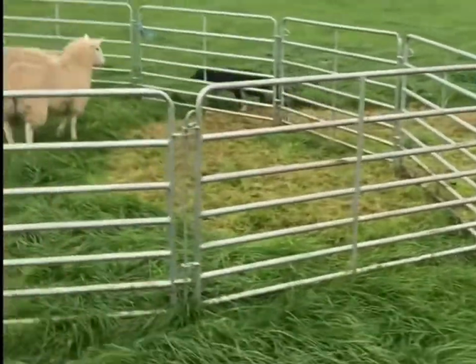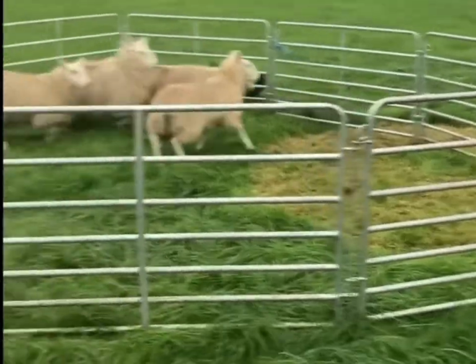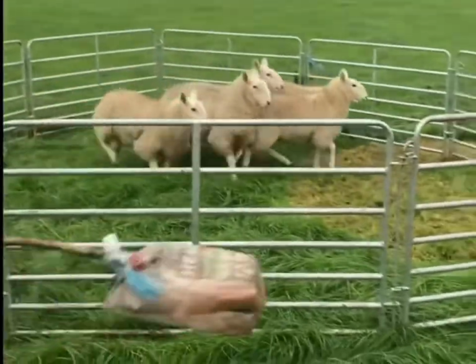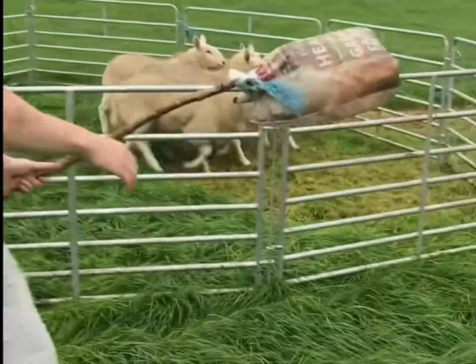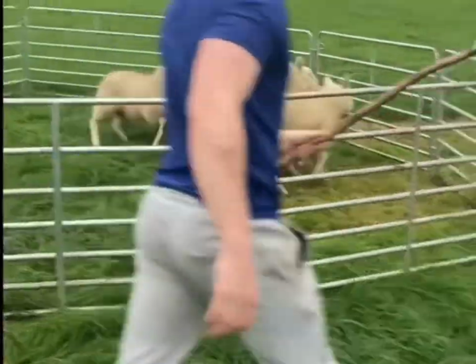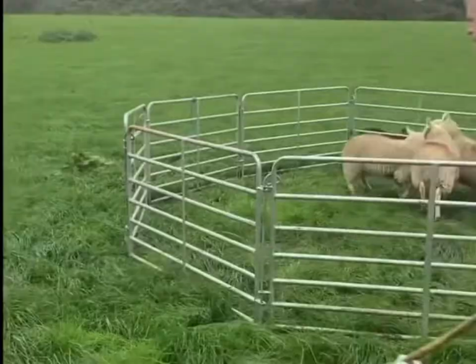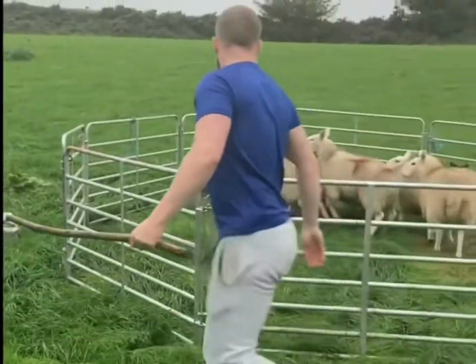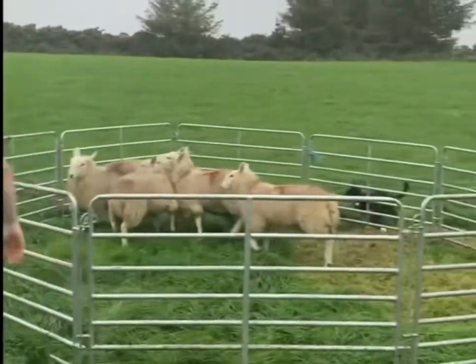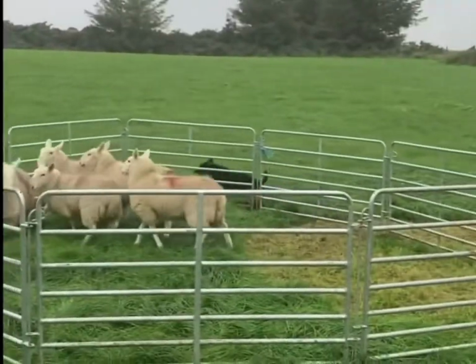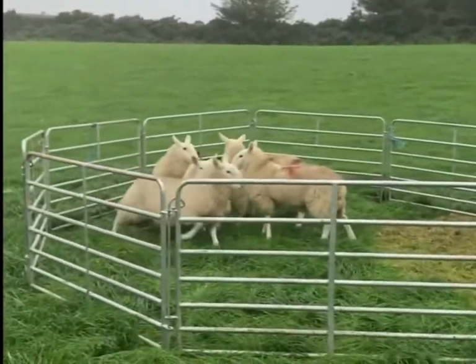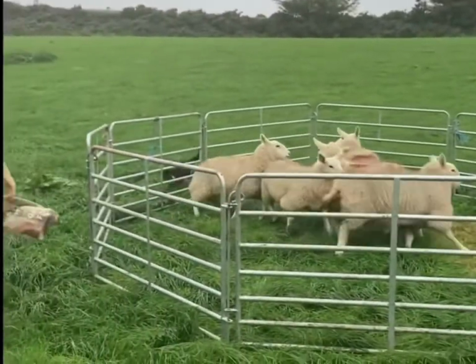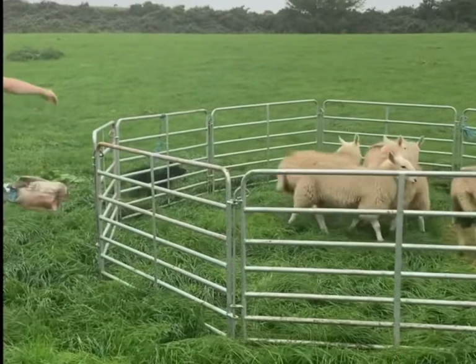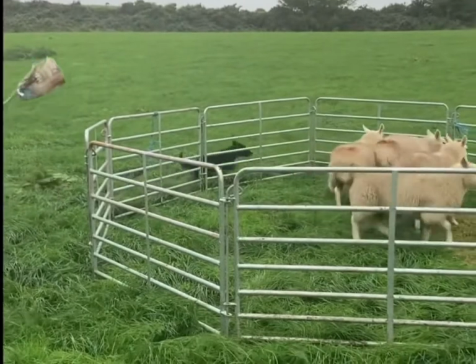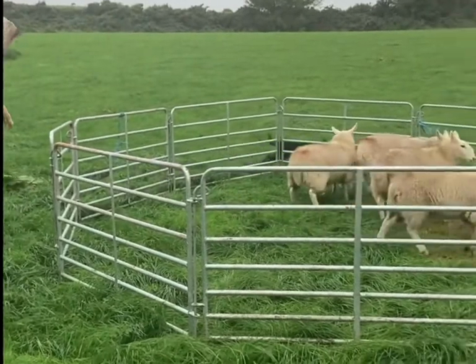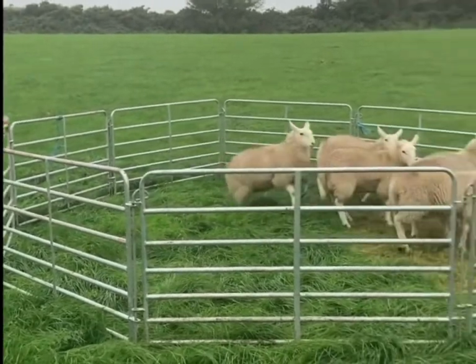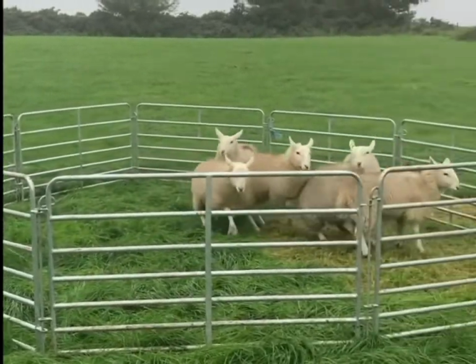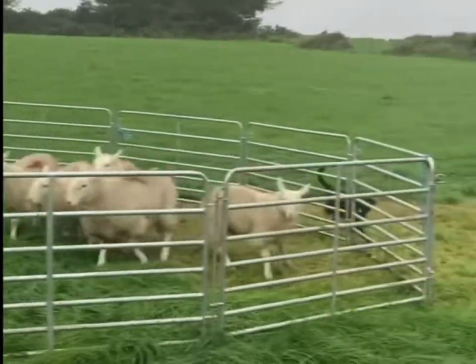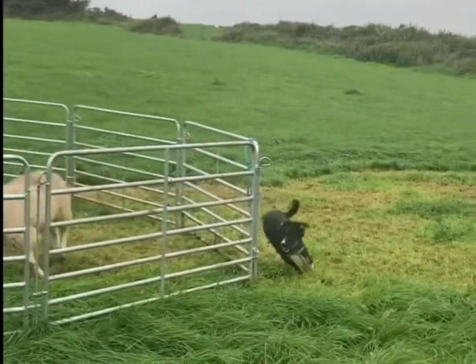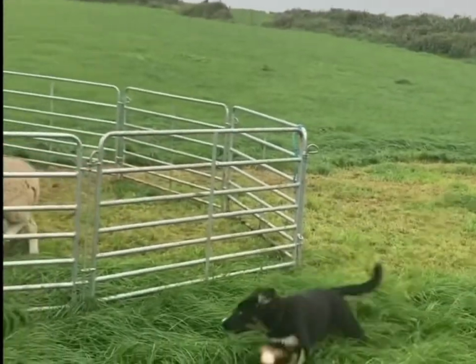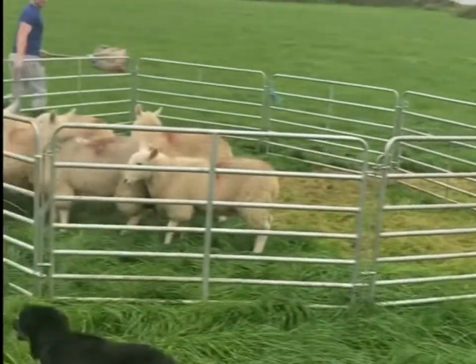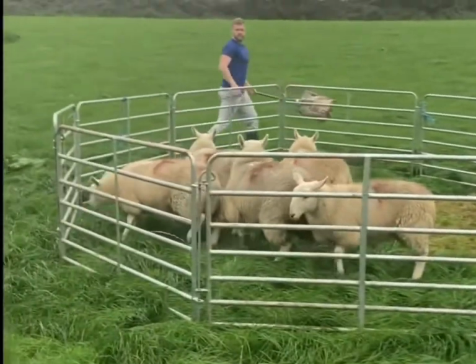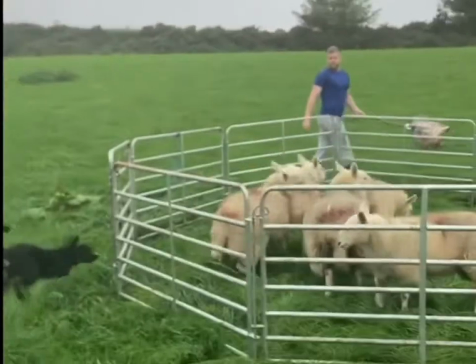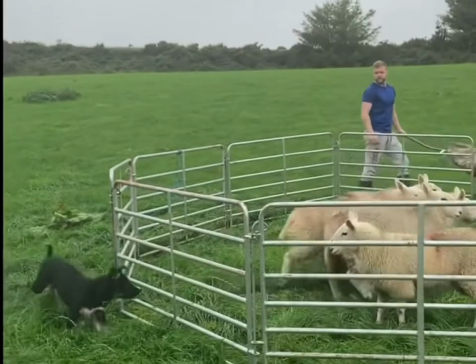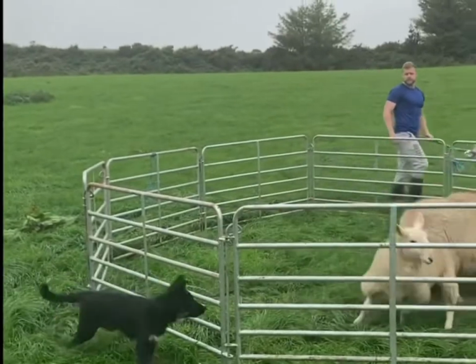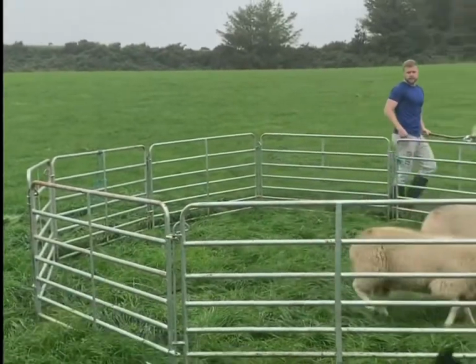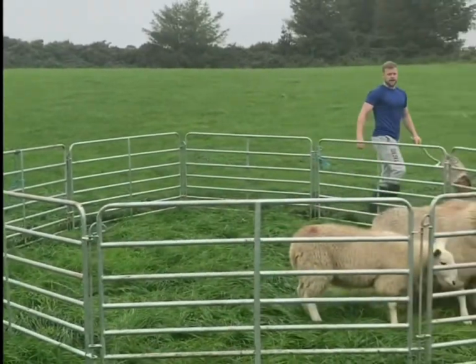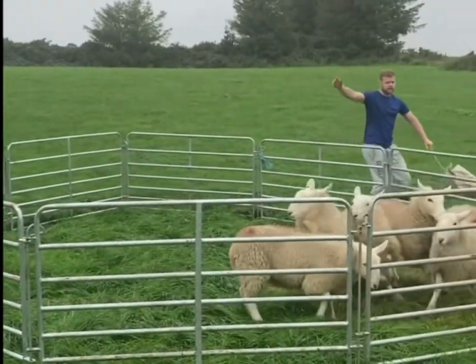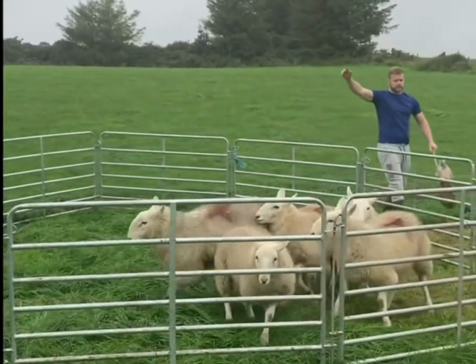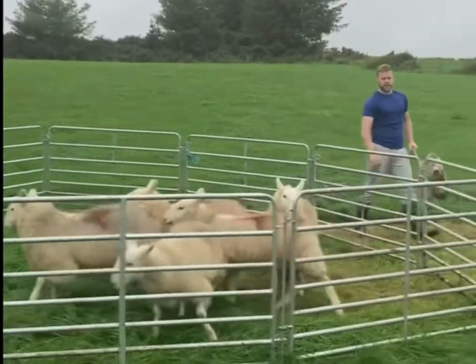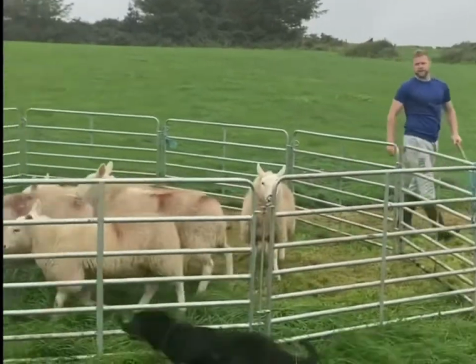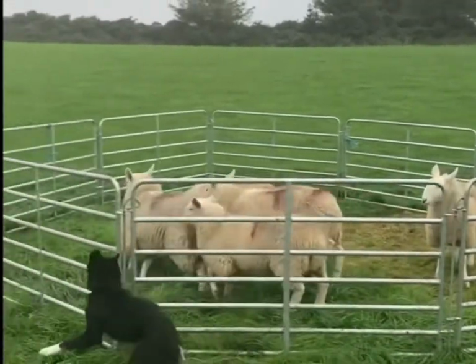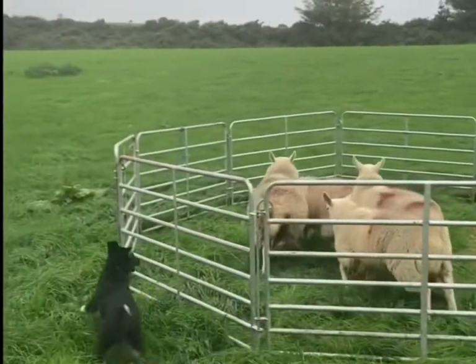What we're doing here is we have the dog, as you can see, on the outside of a round pen with sheep in the middle. A dog's natural instinct is to go to the balance point of the sheep, which is directly opposite you. So you can see when I move, he's moving opposite me.